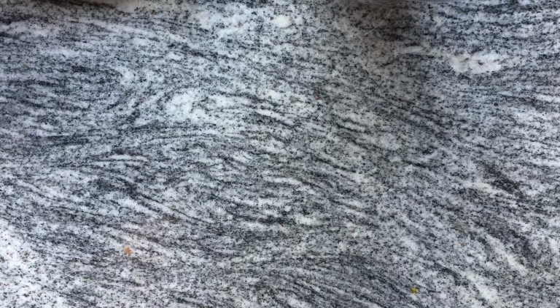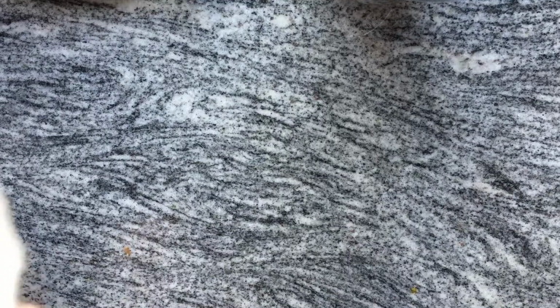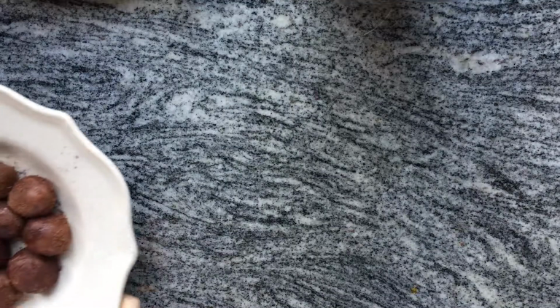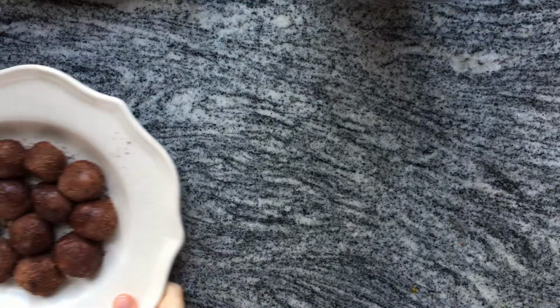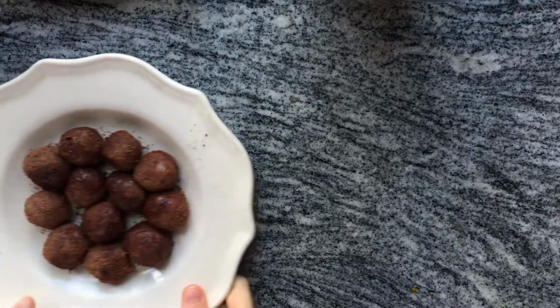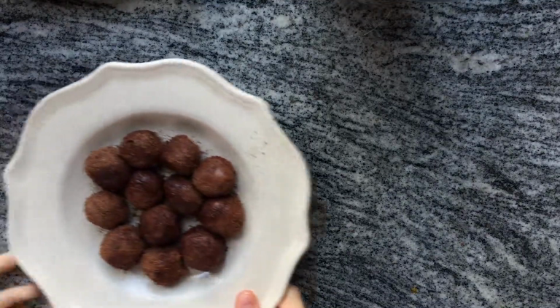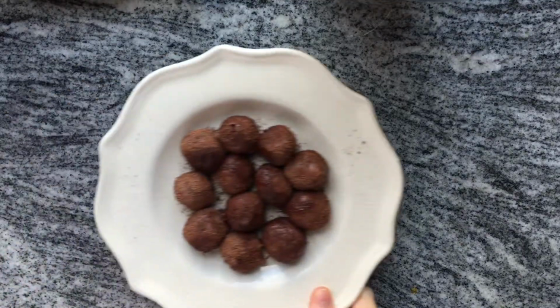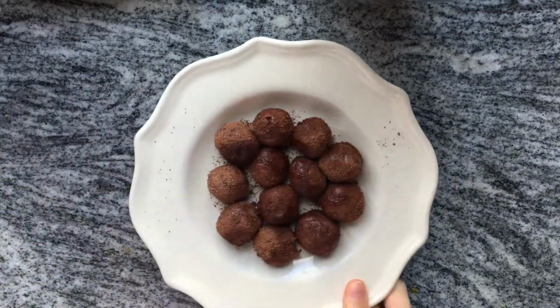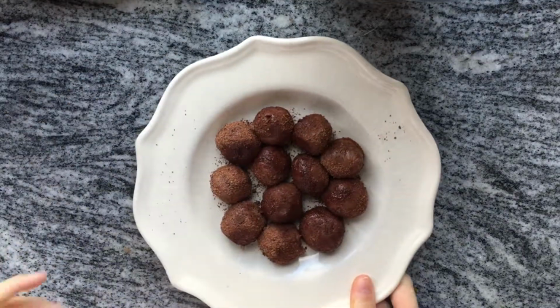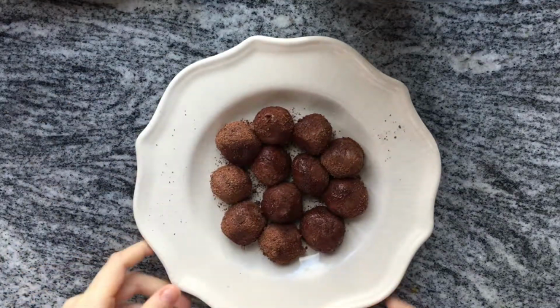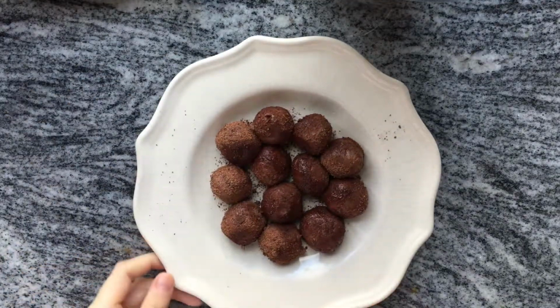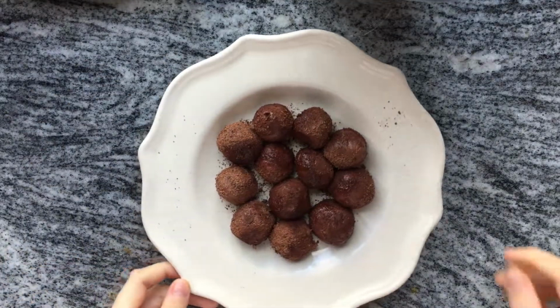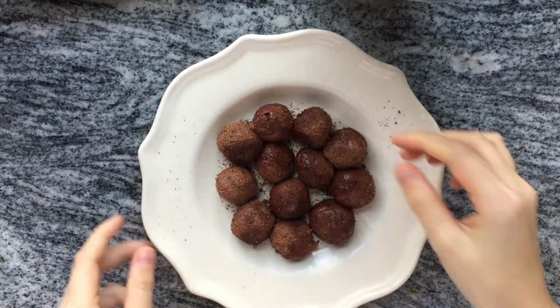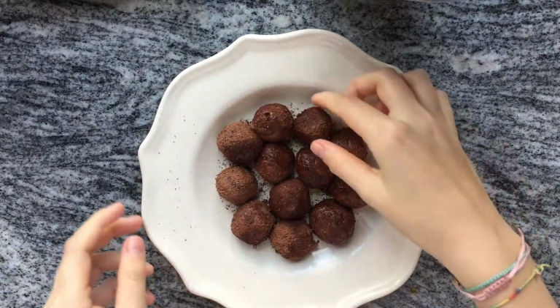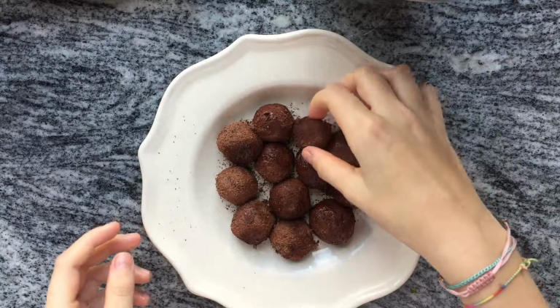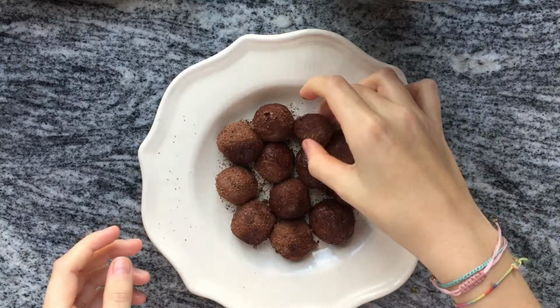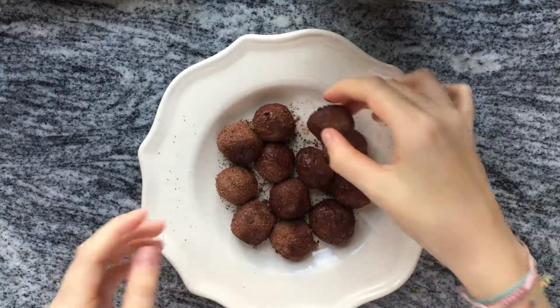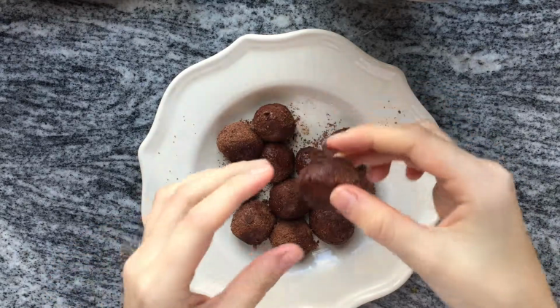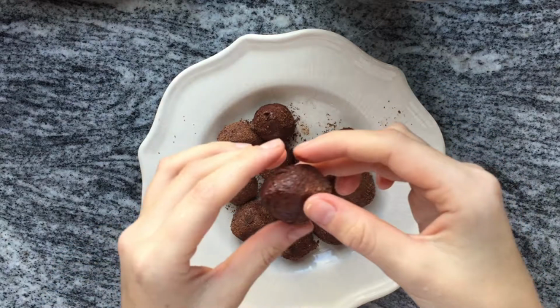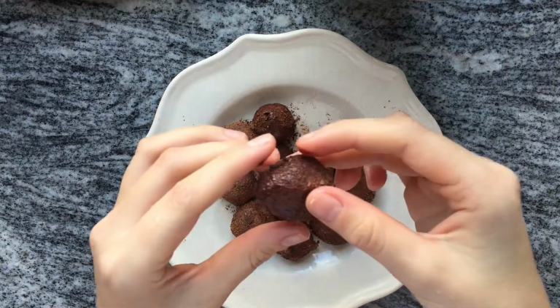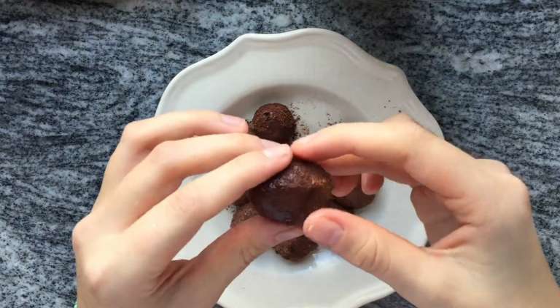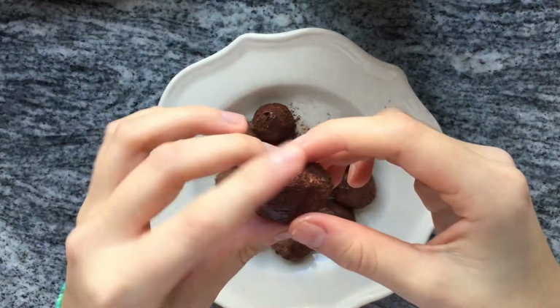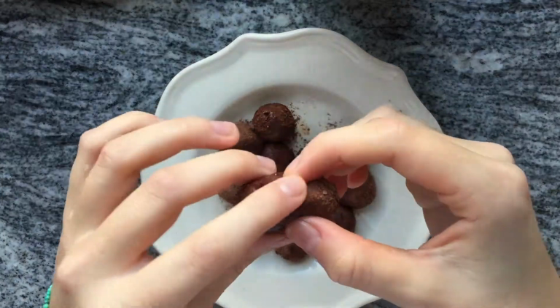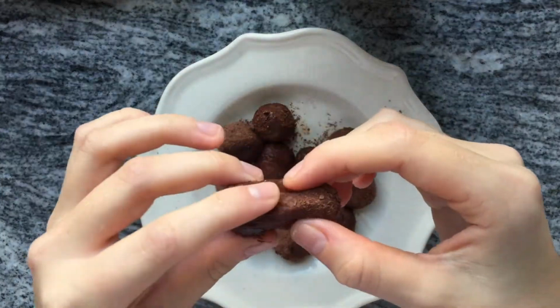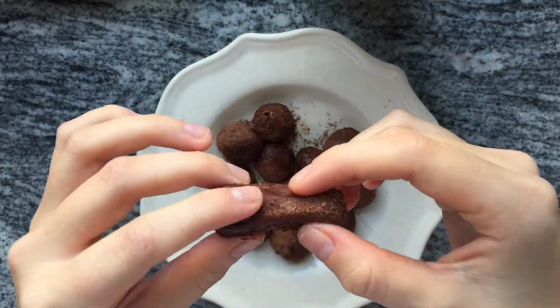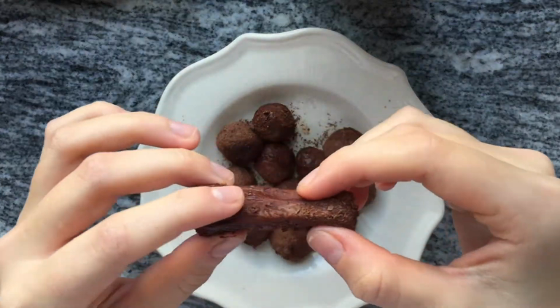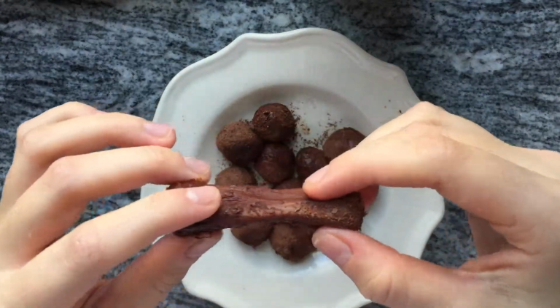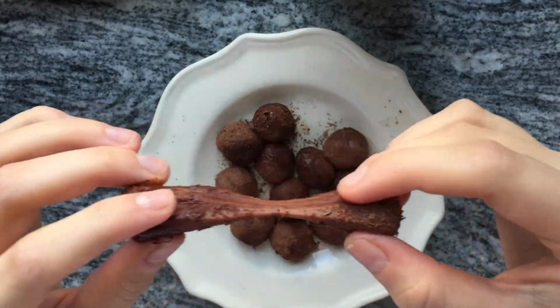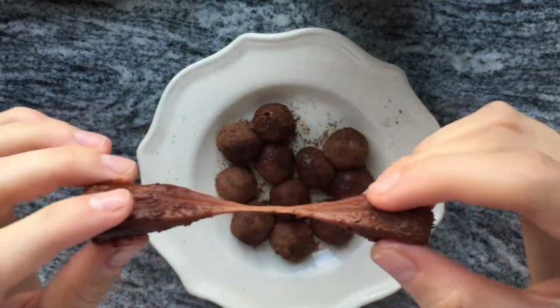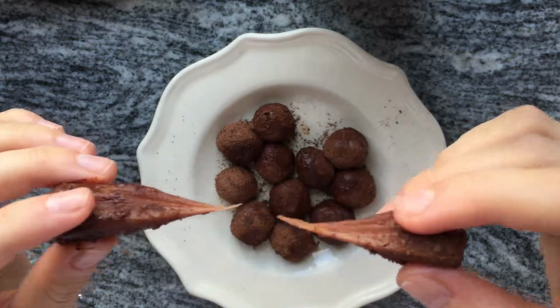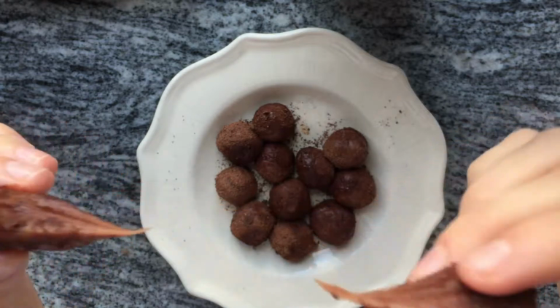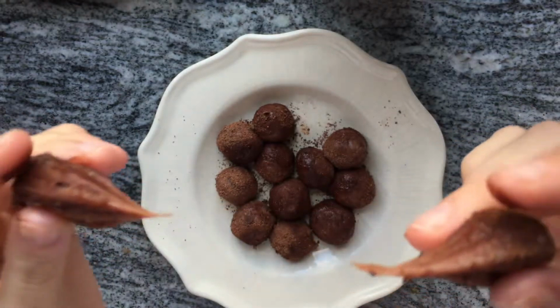Once you've used up all your batter you should end up with rich and chocolatey chocolate truffles. I hope you enjoyed this recipe and check out the rest of my recipes on my channel.